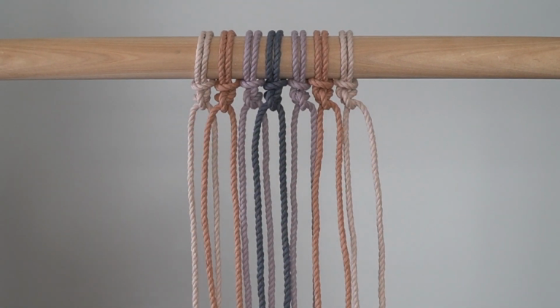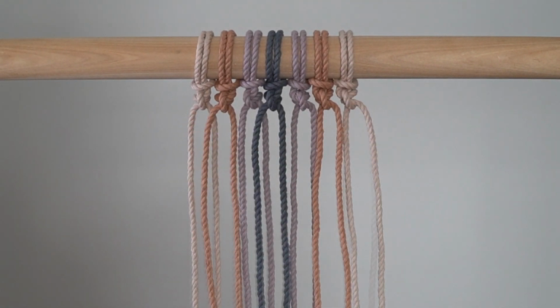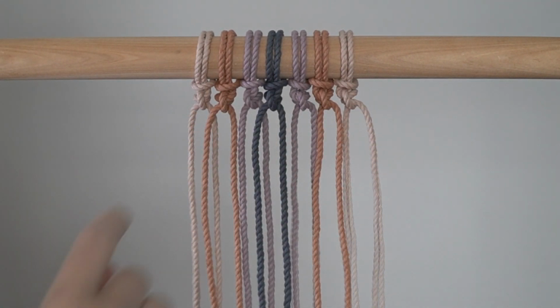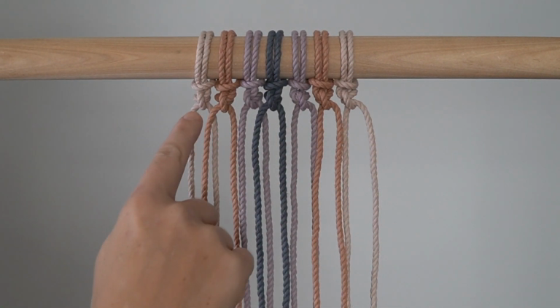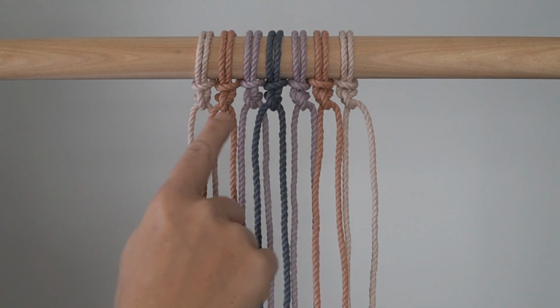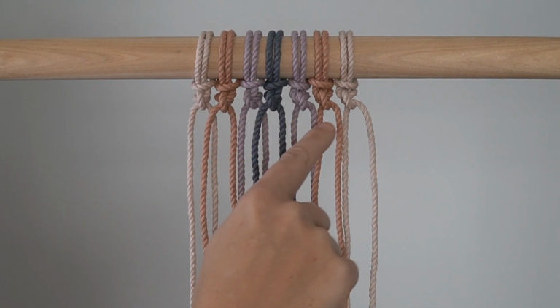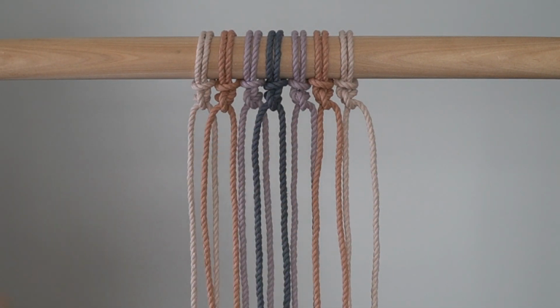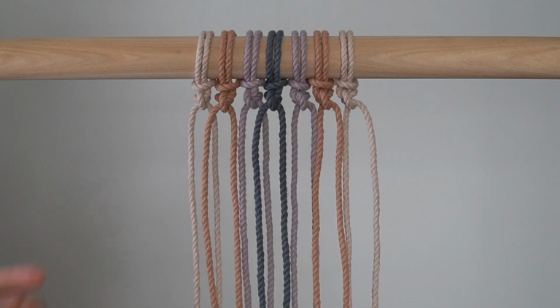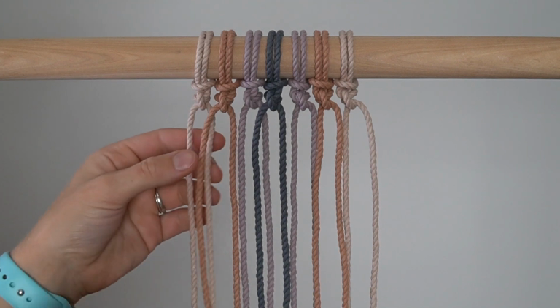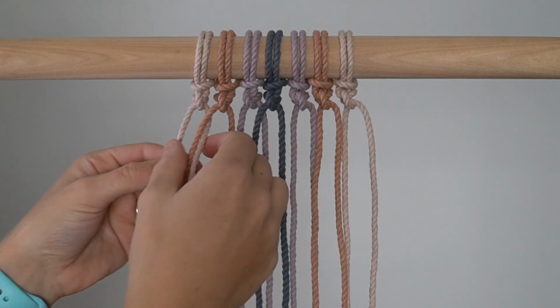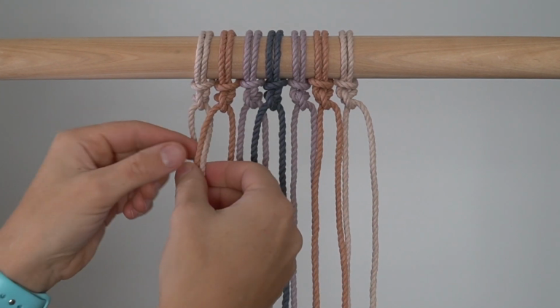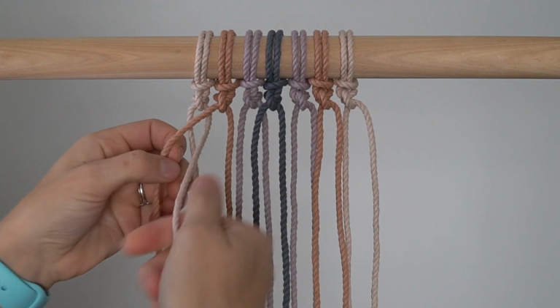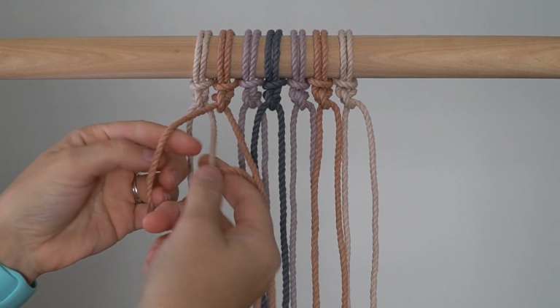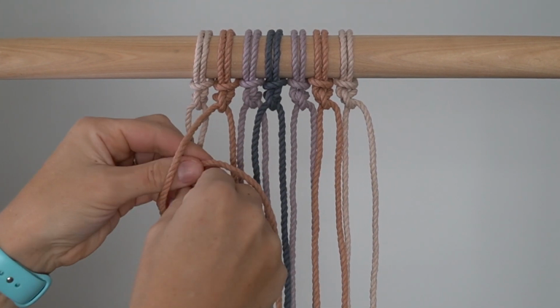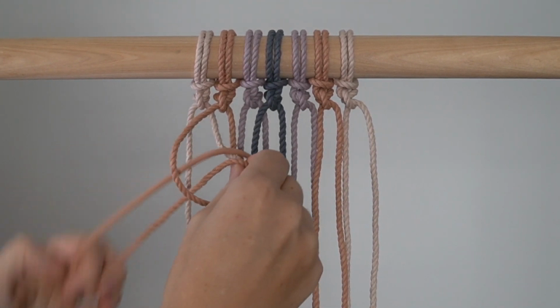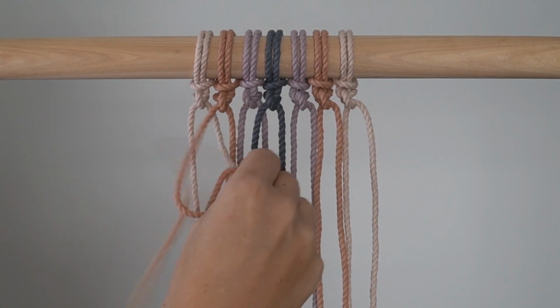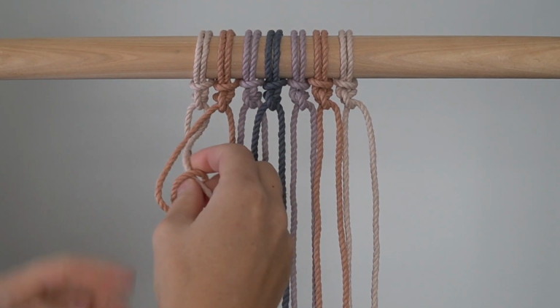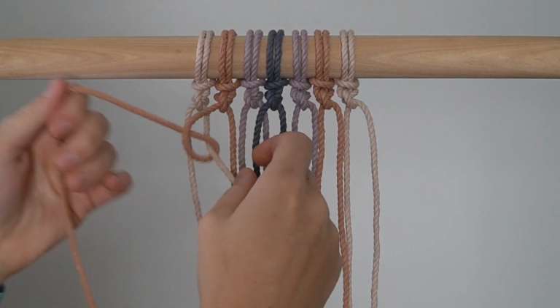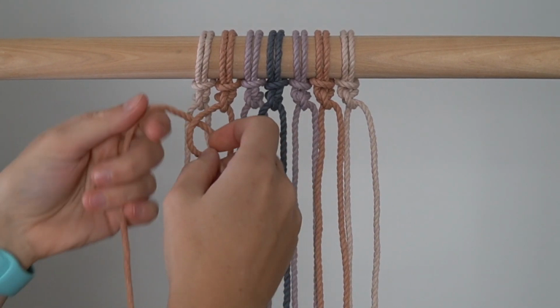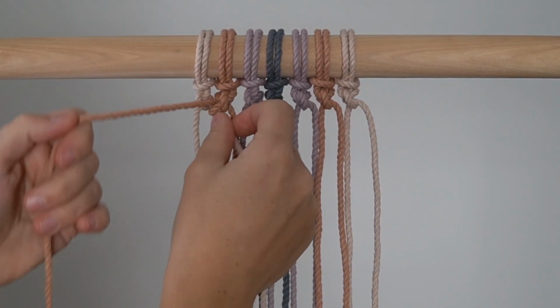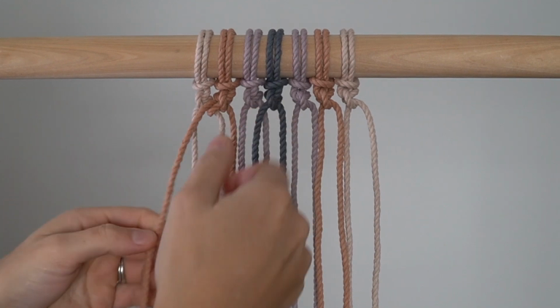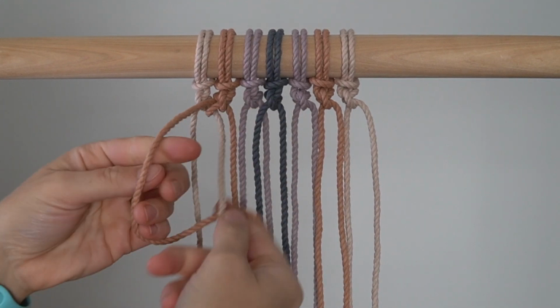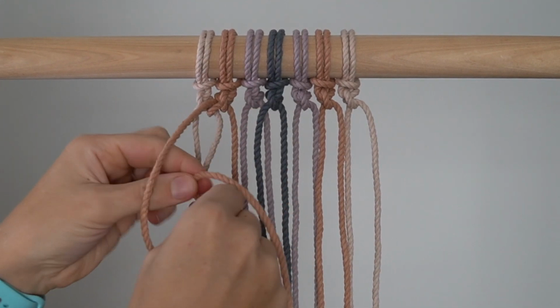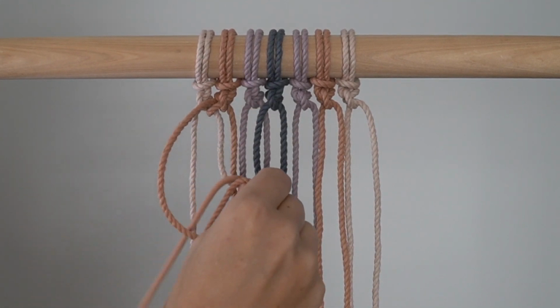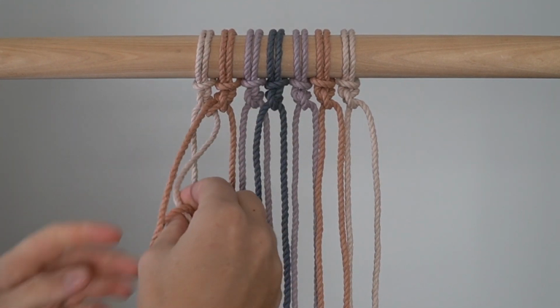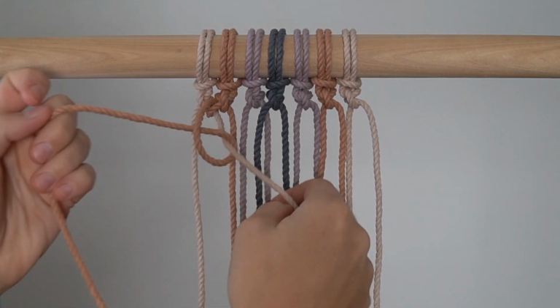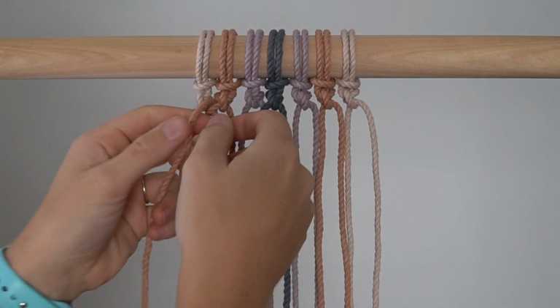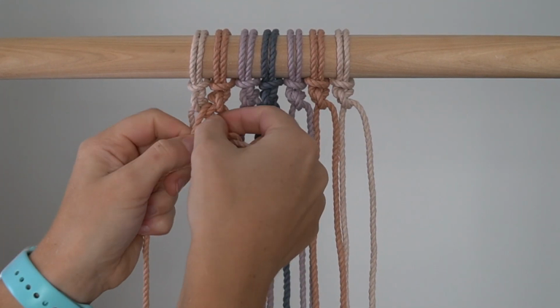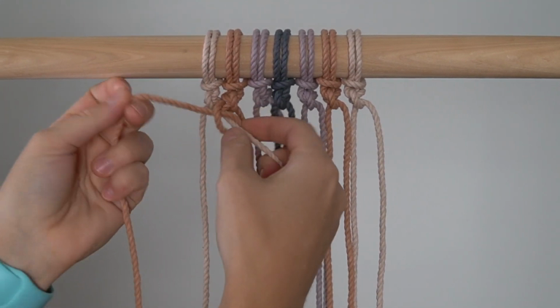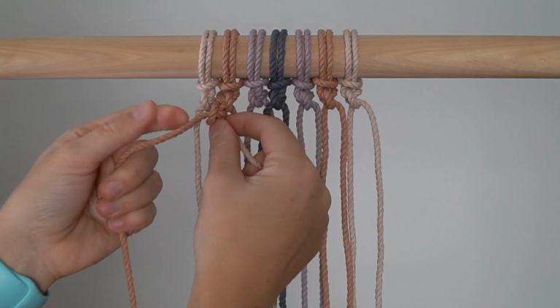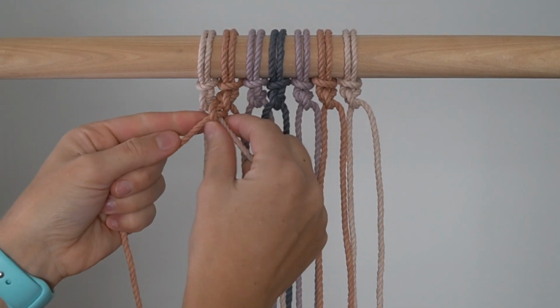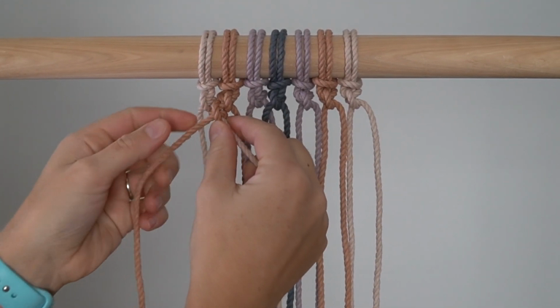Row 2: Skip the first cord and tie 6 reverse double half hitch knots. For the first 3 knots, use the left cord as your filler cord and the right cord as your working cord. For the last 3 knots, use the left cord as your working cord and the right cord as your filler cord.